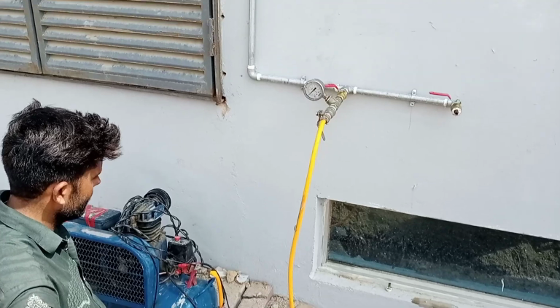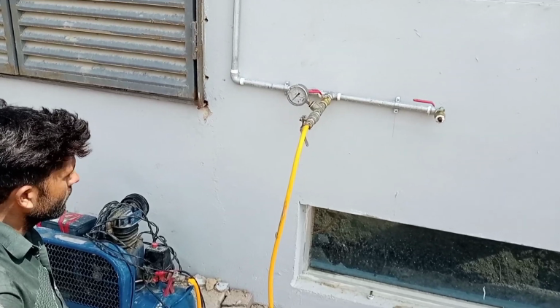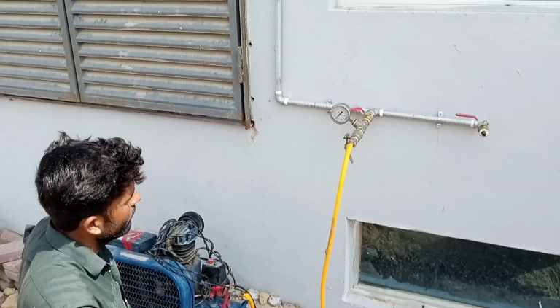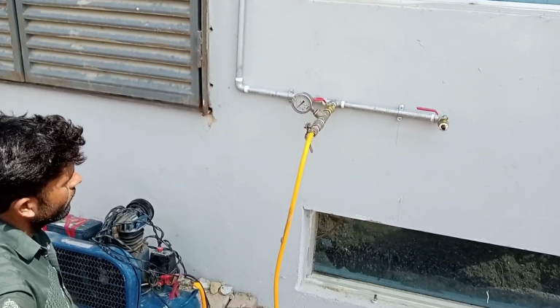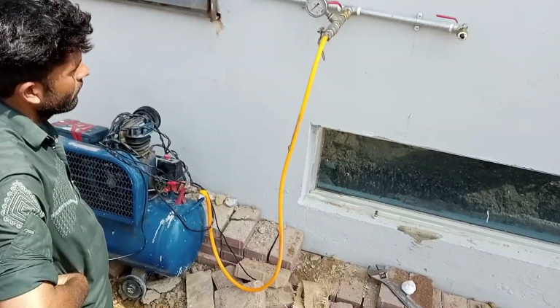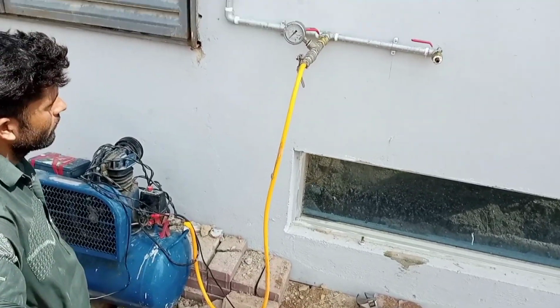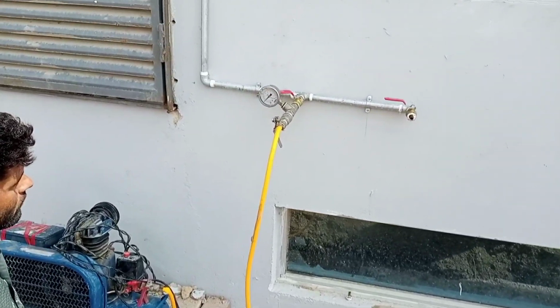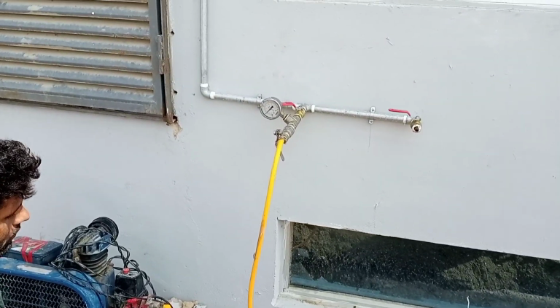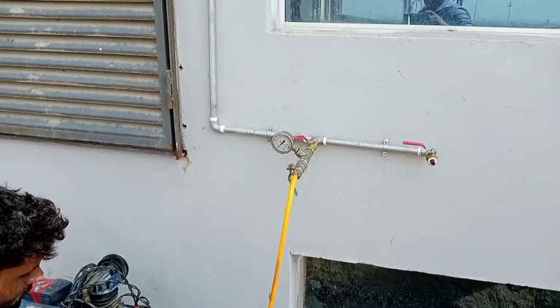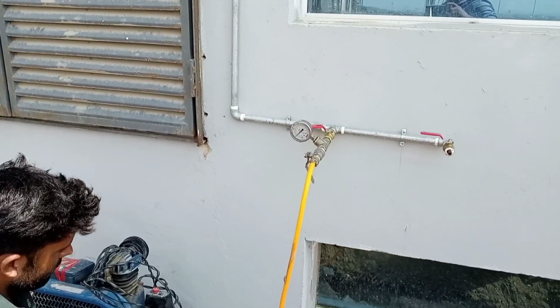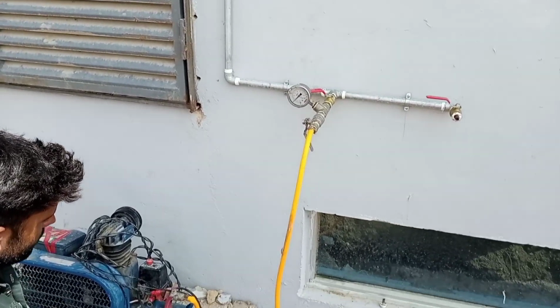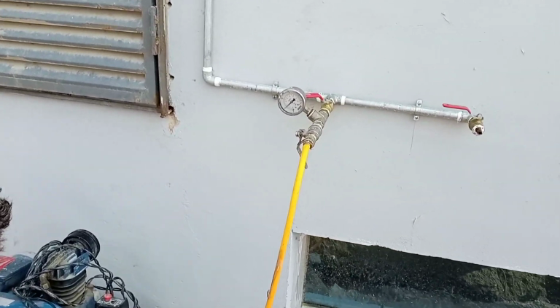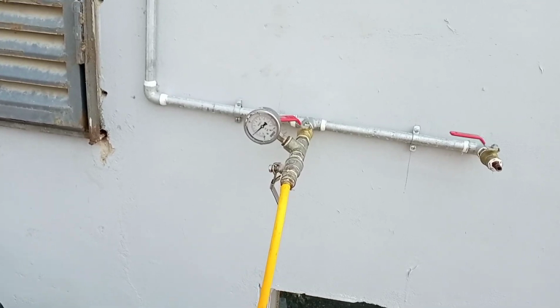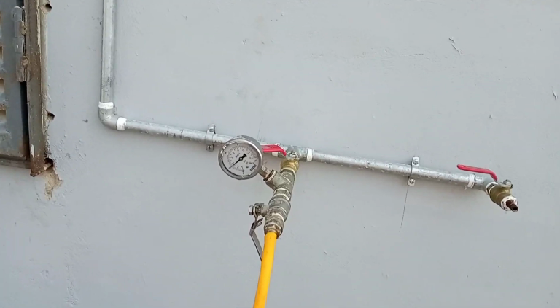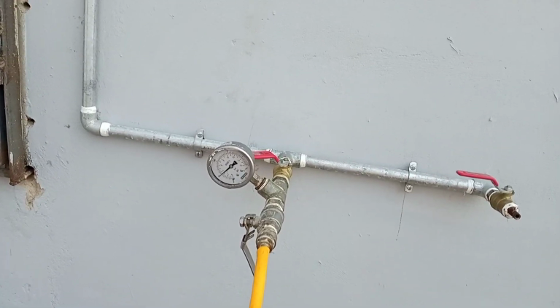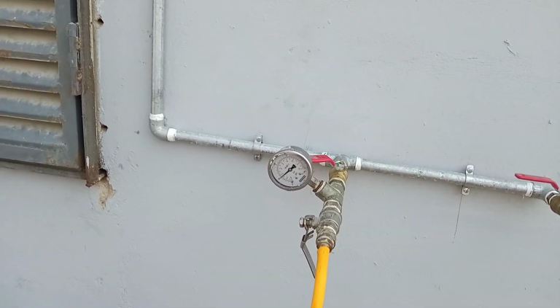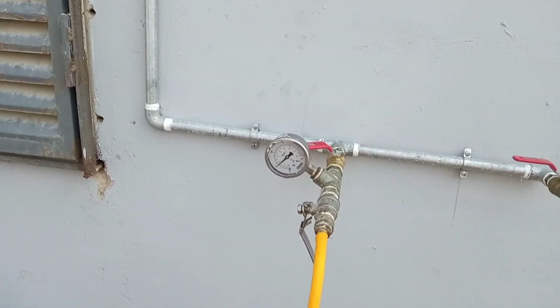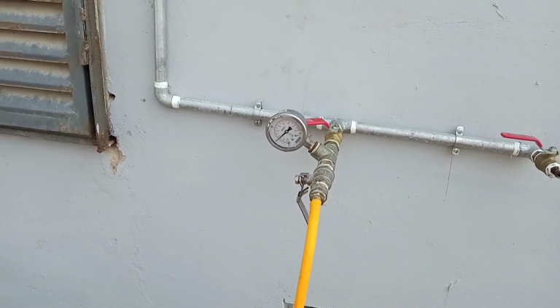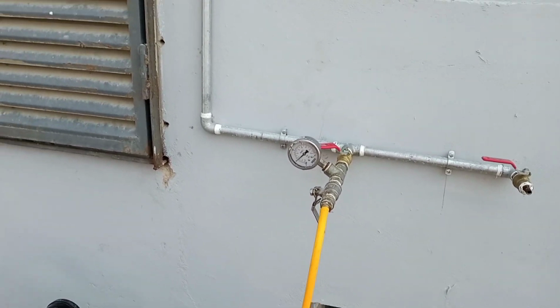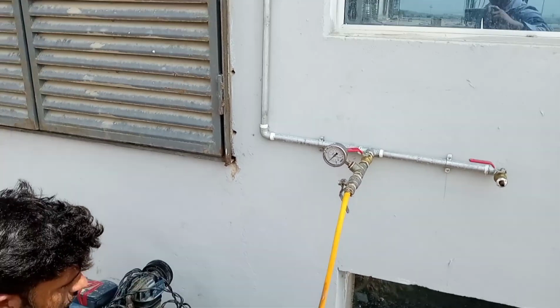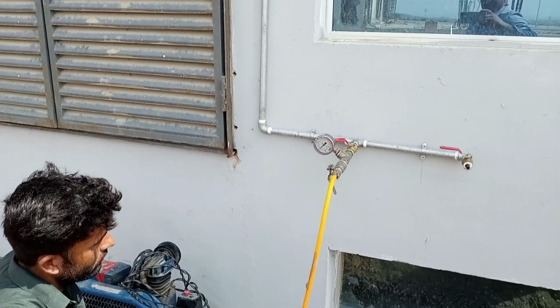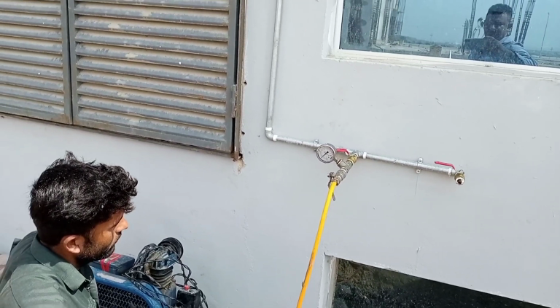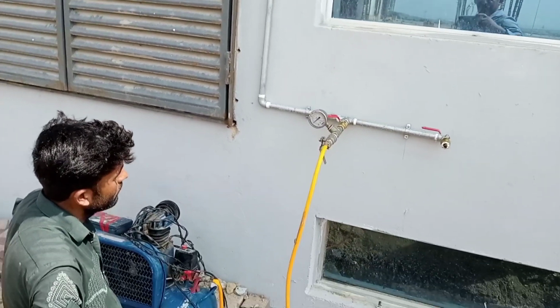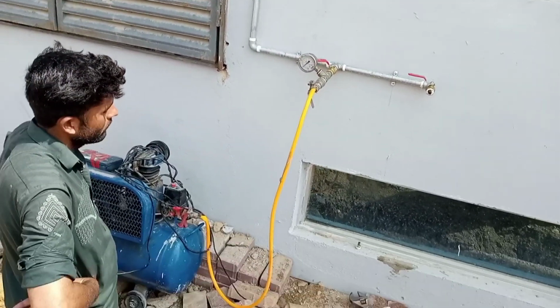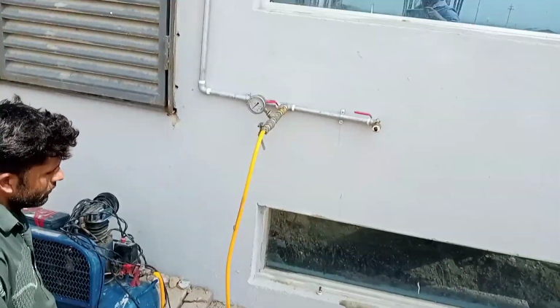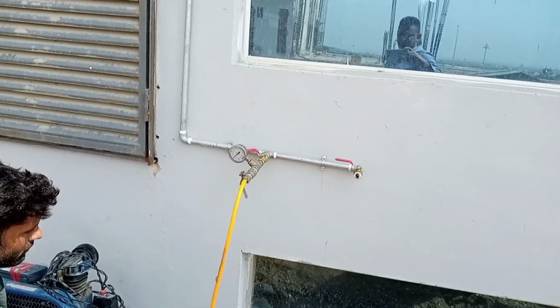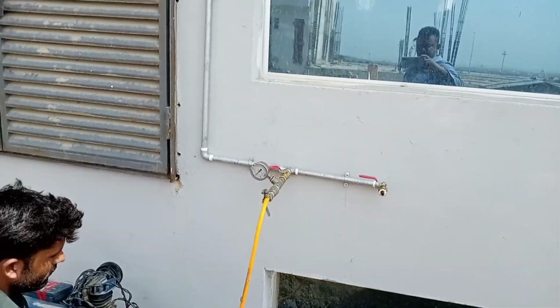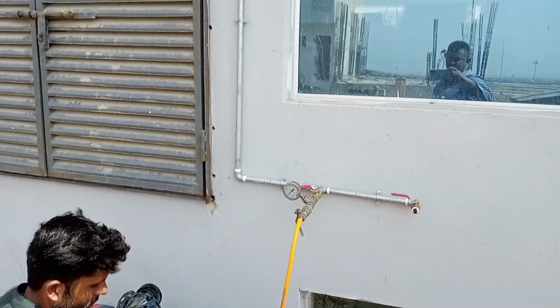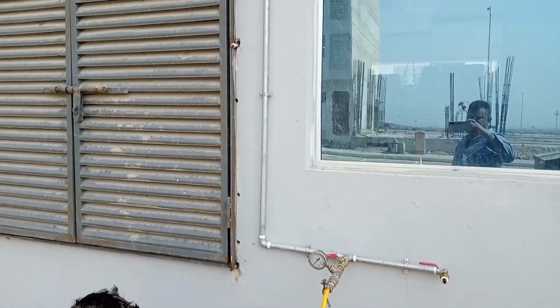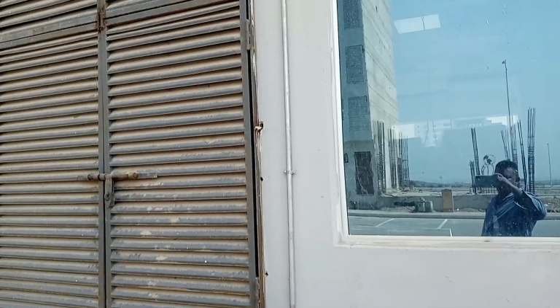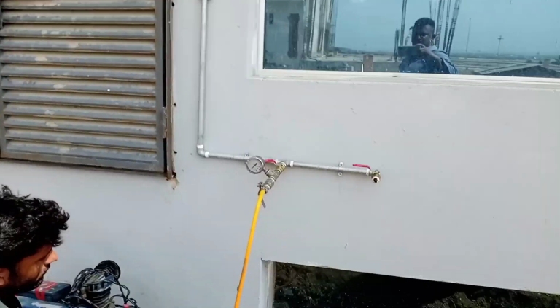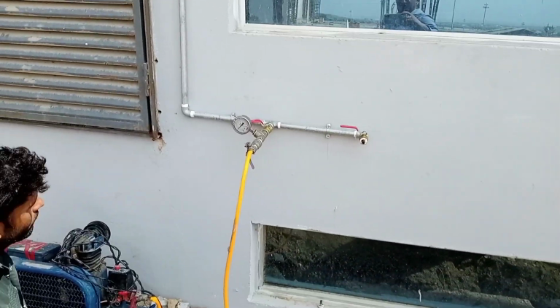We already put the pressure pipe here. We already put the pressure at 50. After 2 hours we will see the pressure — how much pressure we put in here.